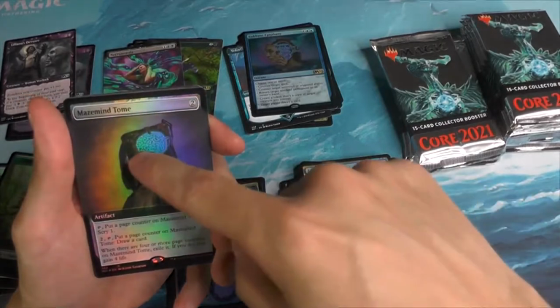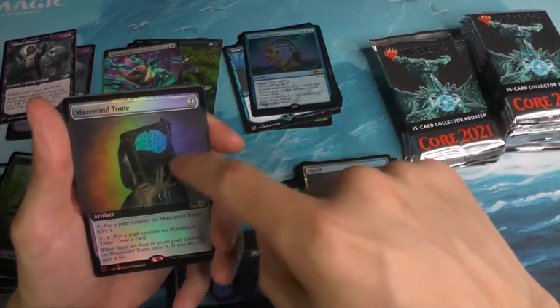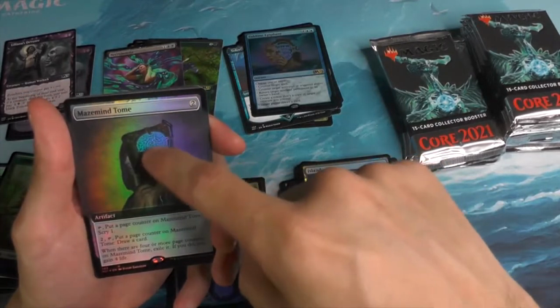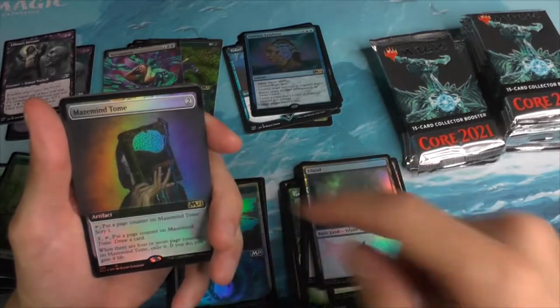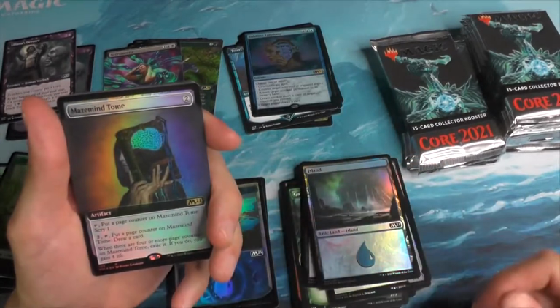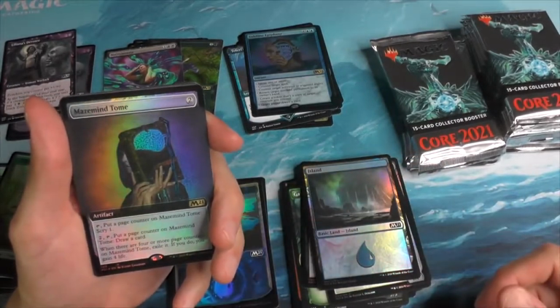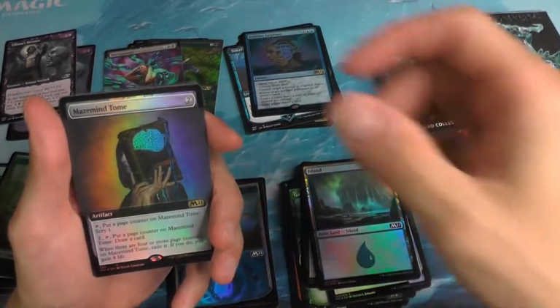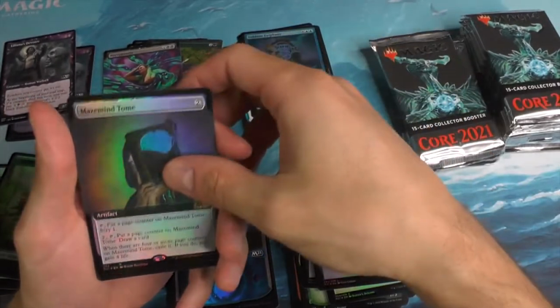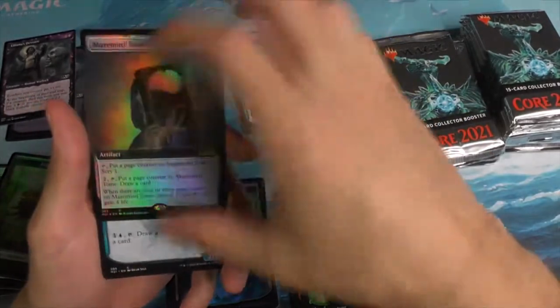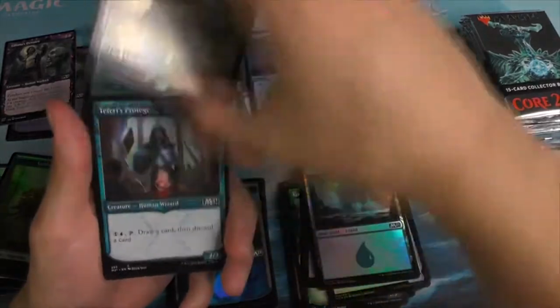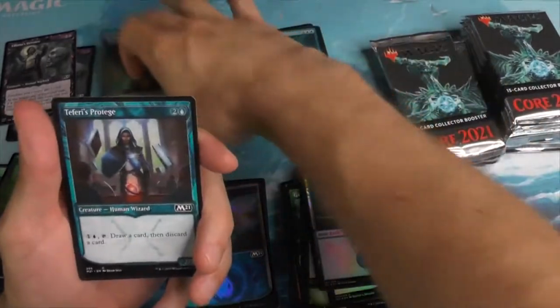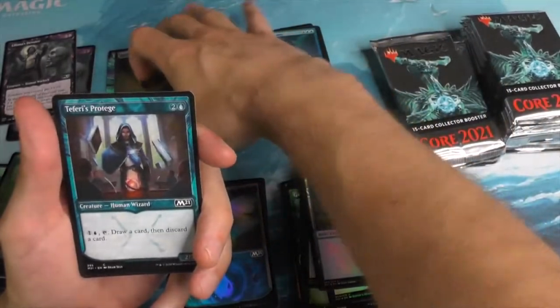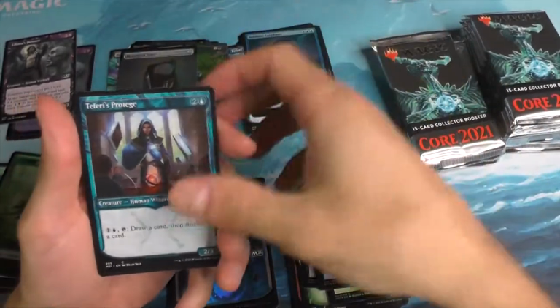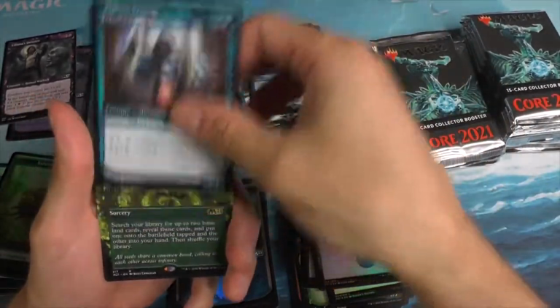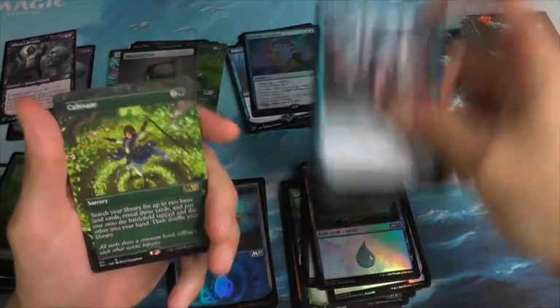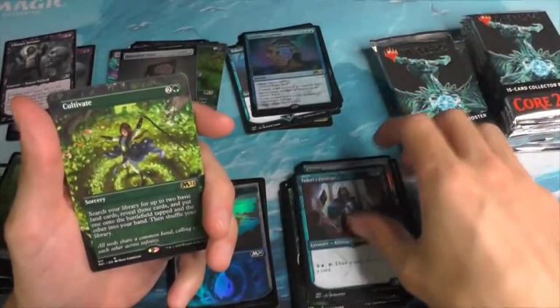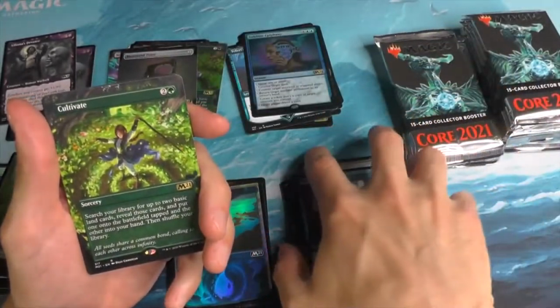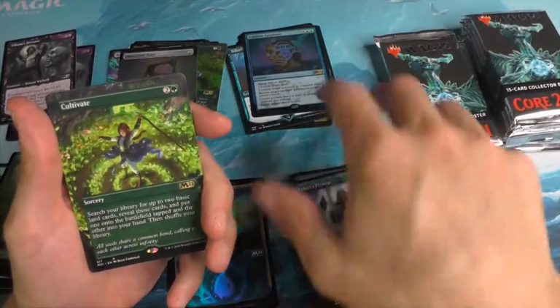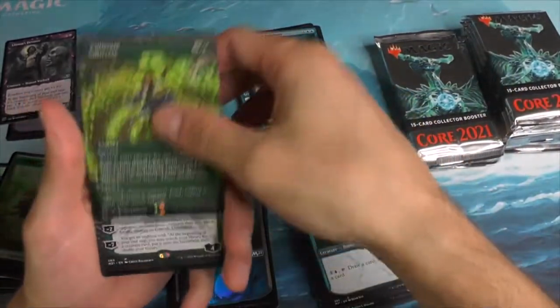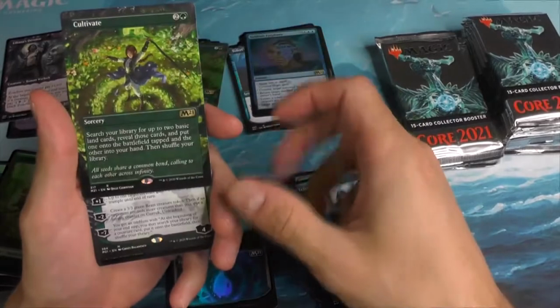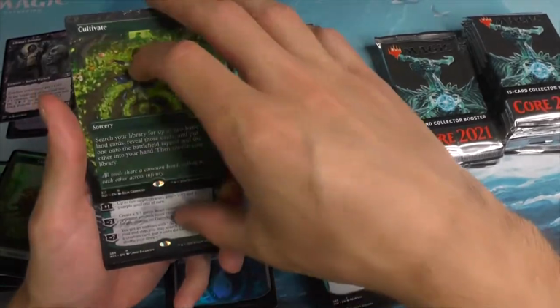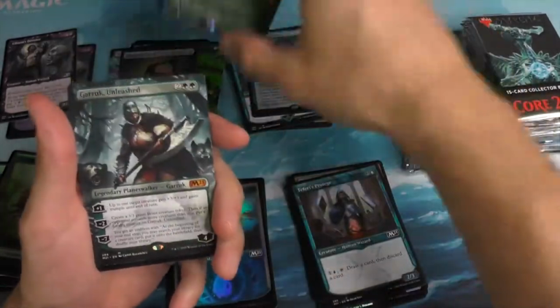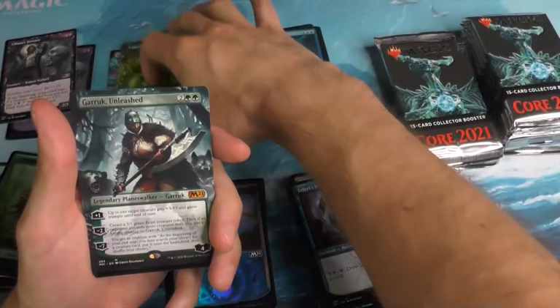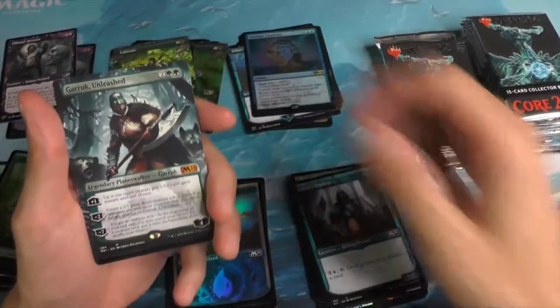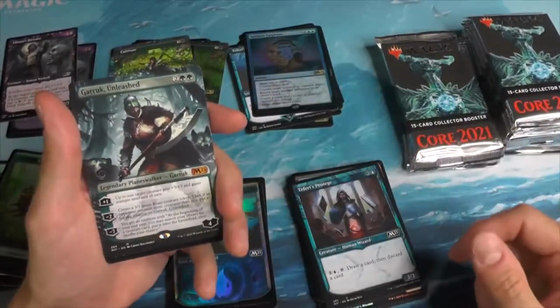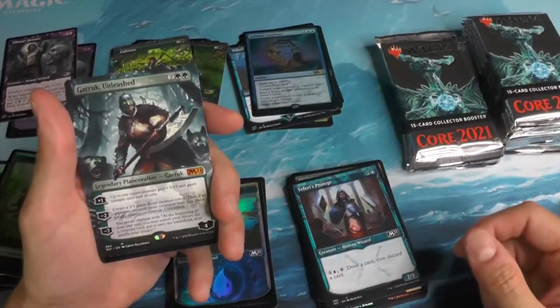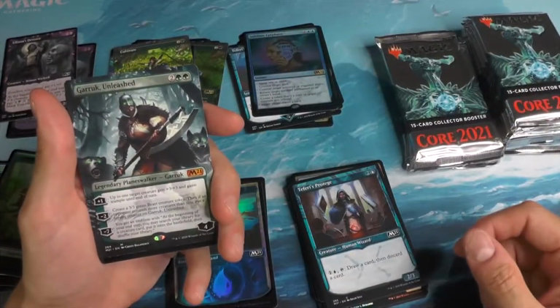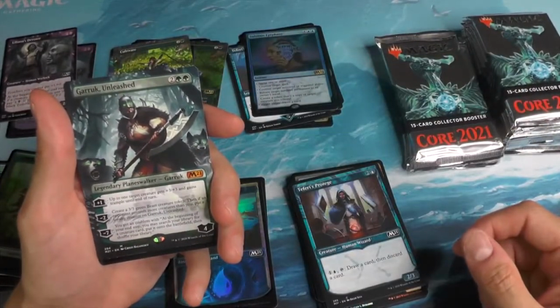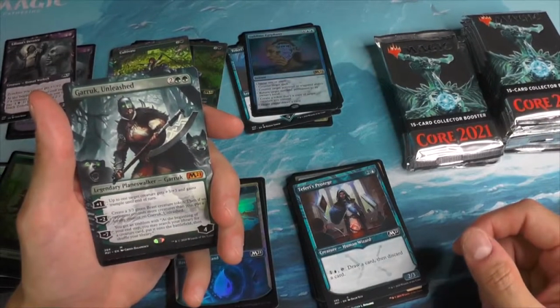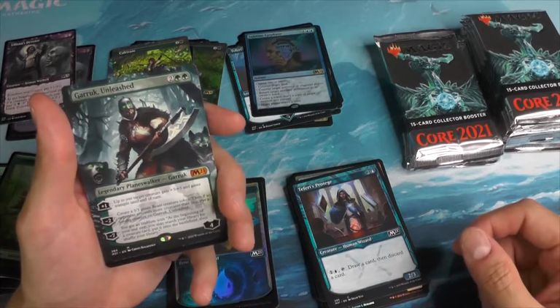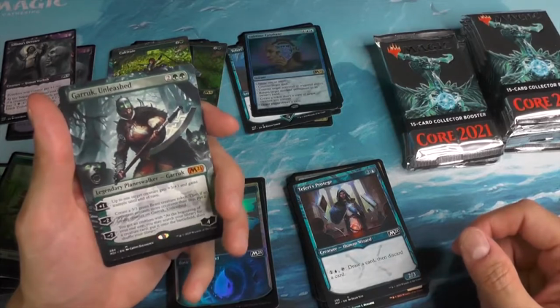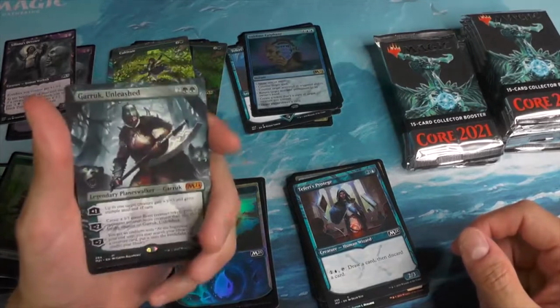I wonder if you can actually go through the maze here. The Fairy's Prodage — we'll stick that down here. And a Full Art Cultivate. So here you go — it's the Garrick Unleashed Mythic, extended art.